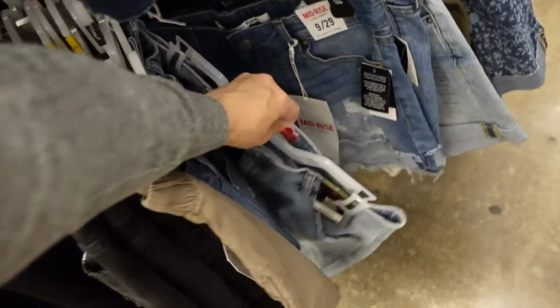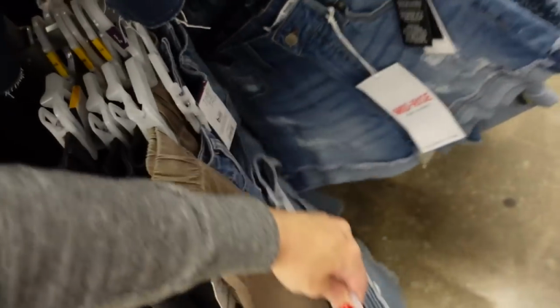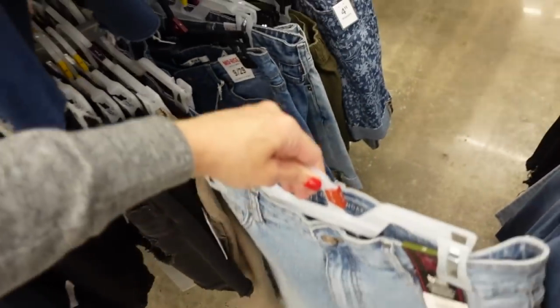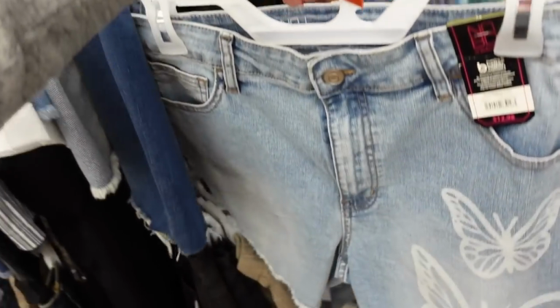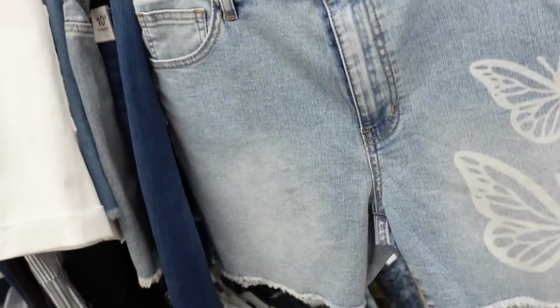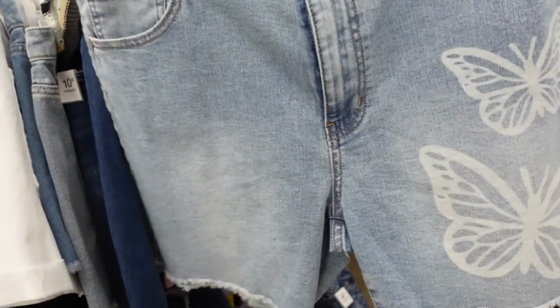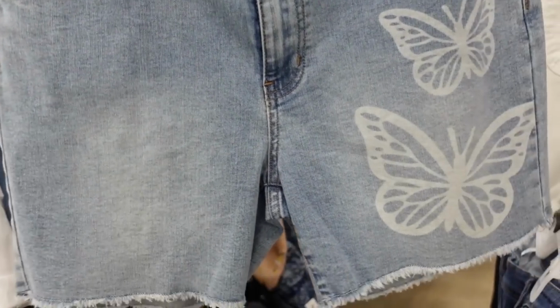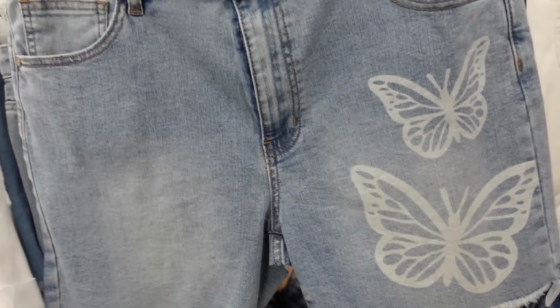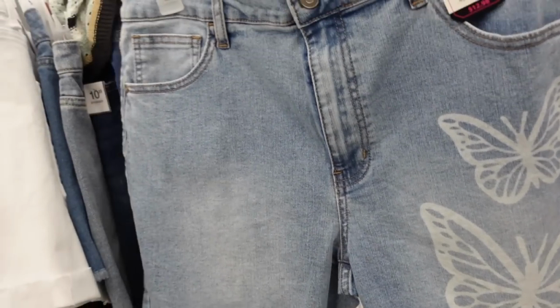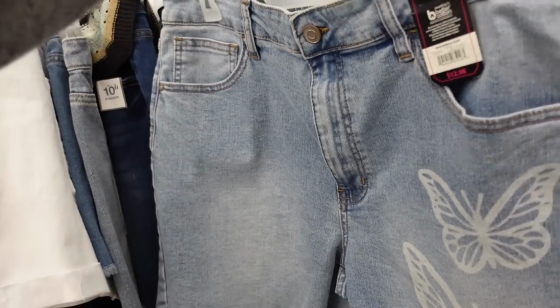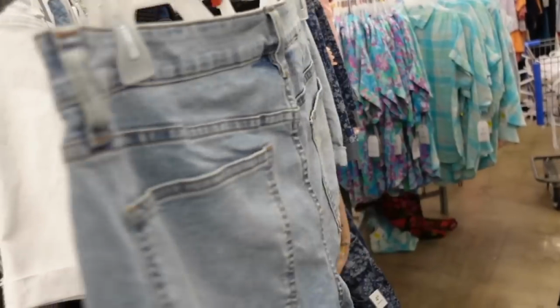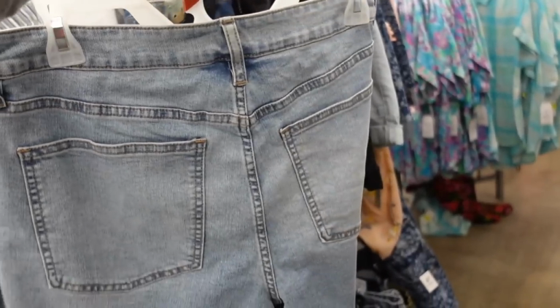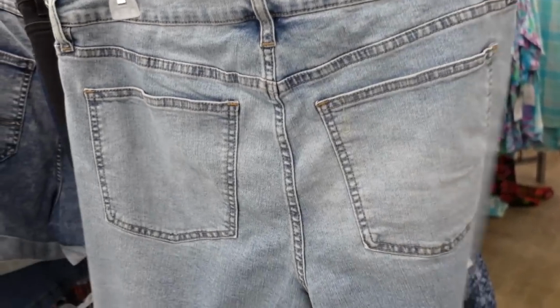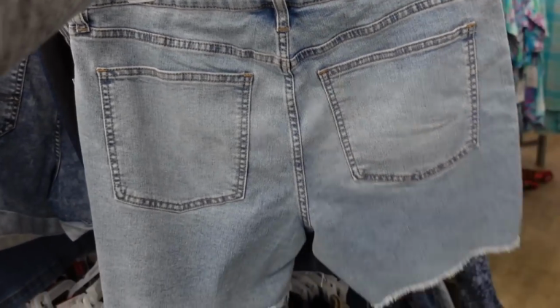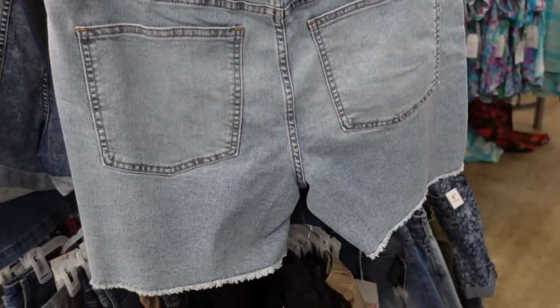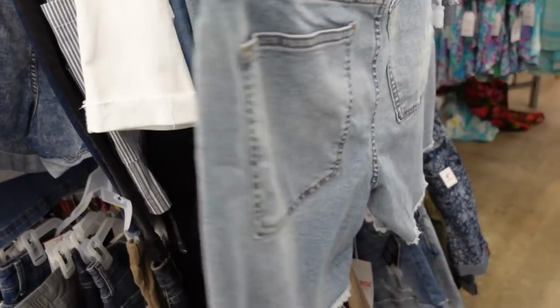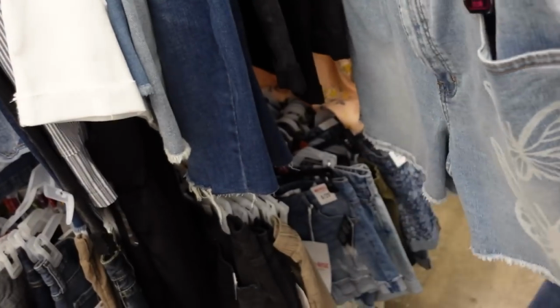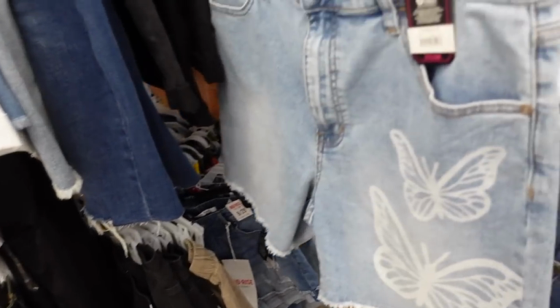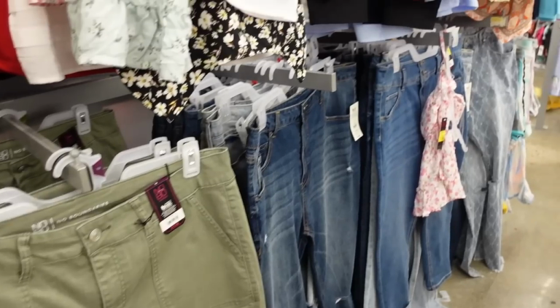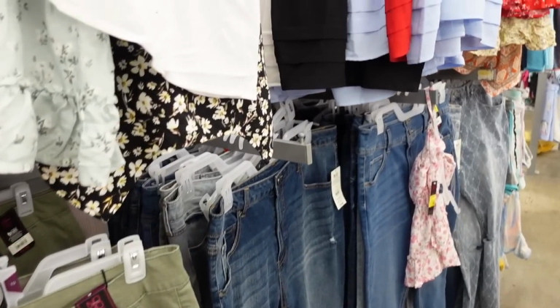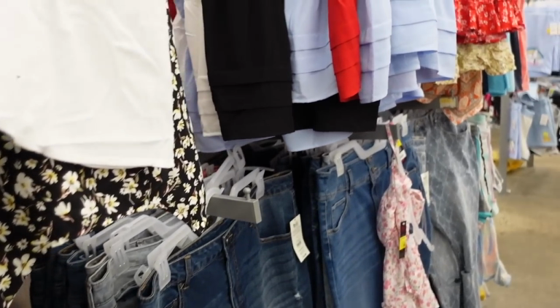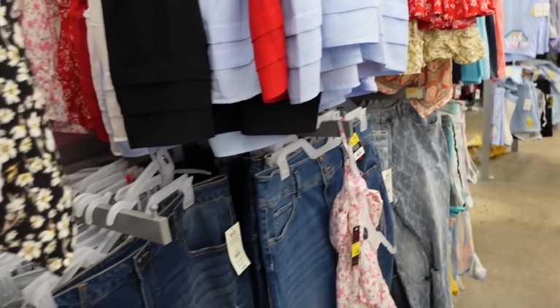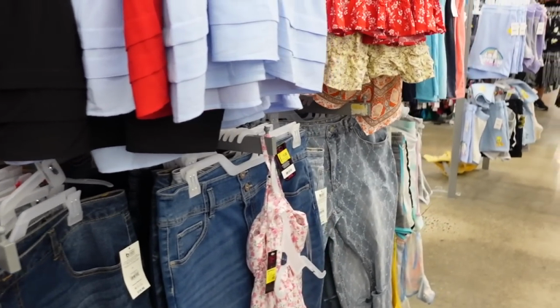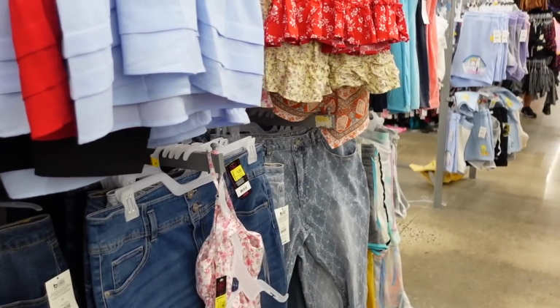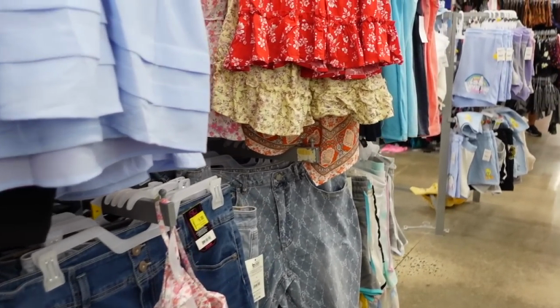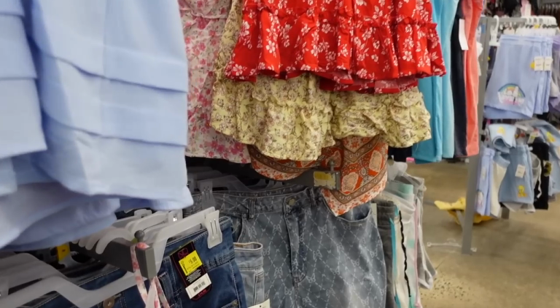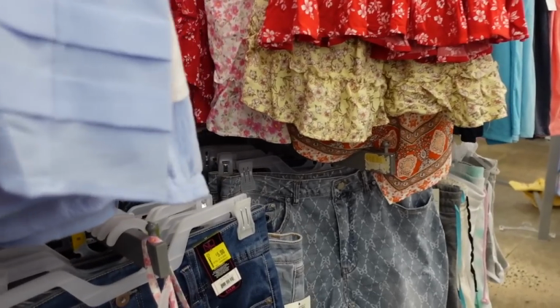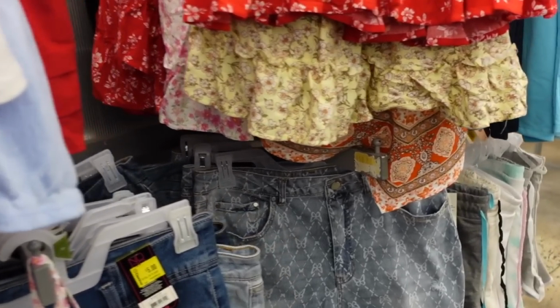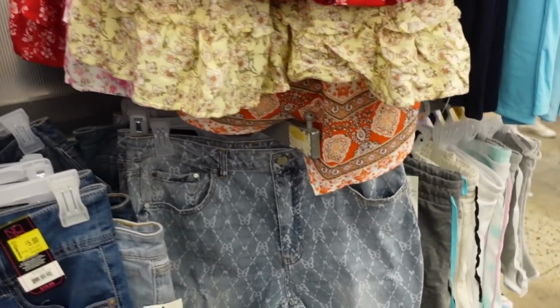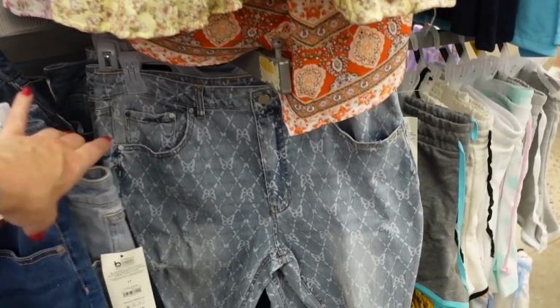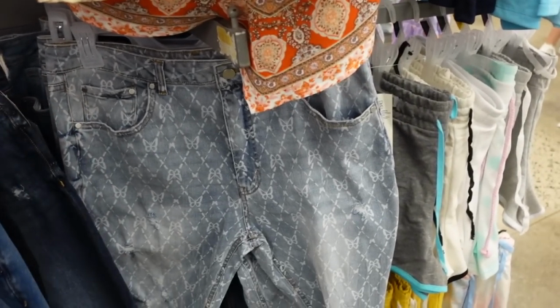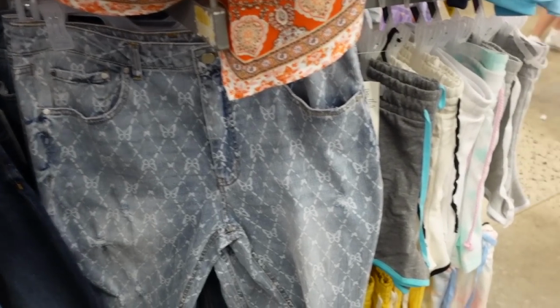Bermuda short from No Boundaries — raw hem with the butterfly detail, $12.96. That's going to end the video. Thank you so much for watching, give it a thumbs up if you liked it, and don't forget to subscribe. Bye!